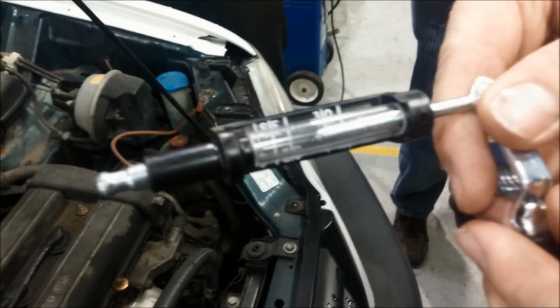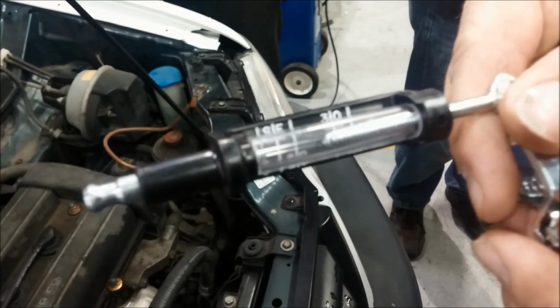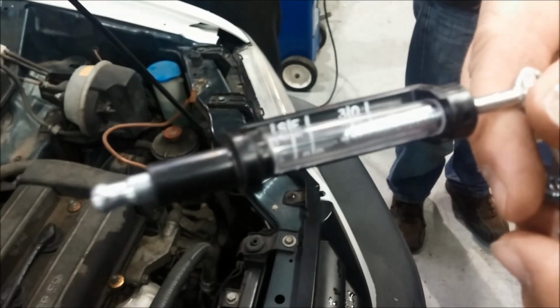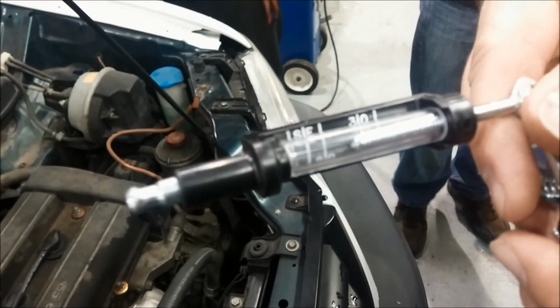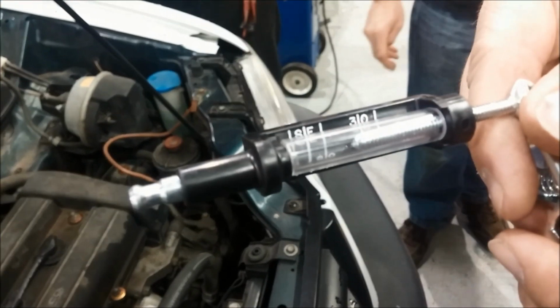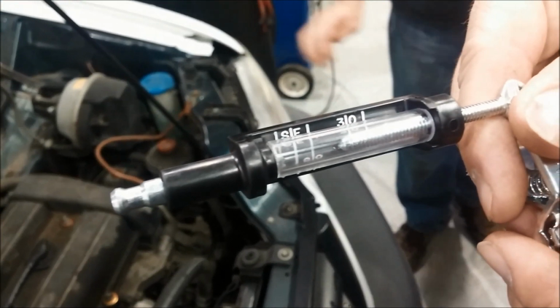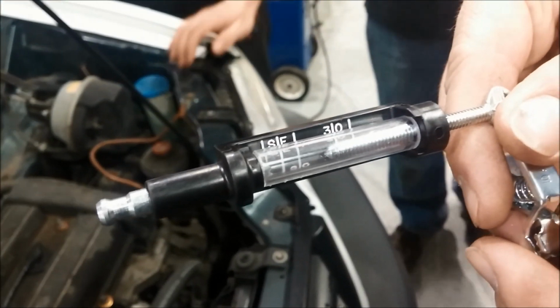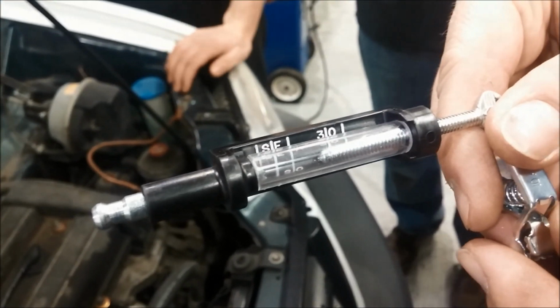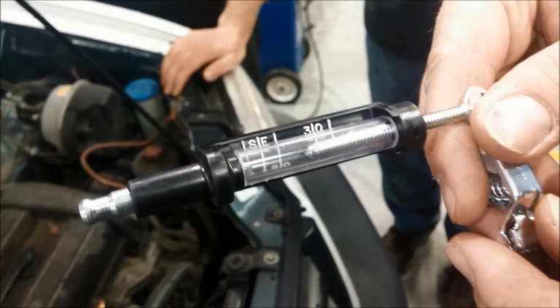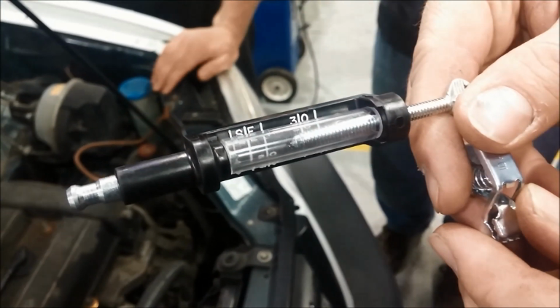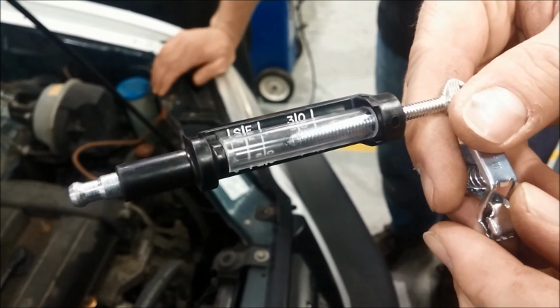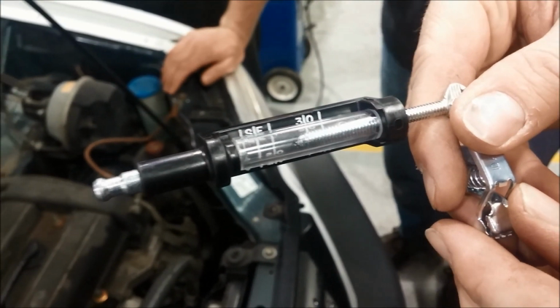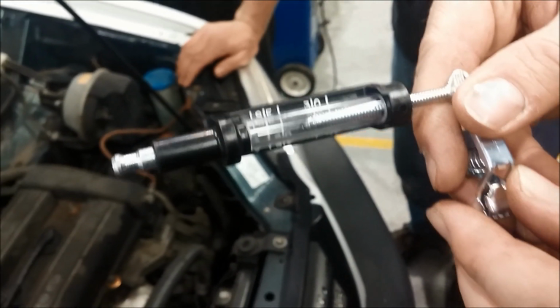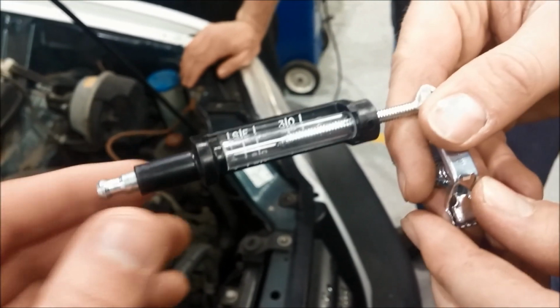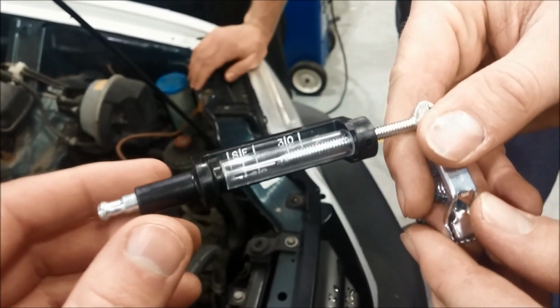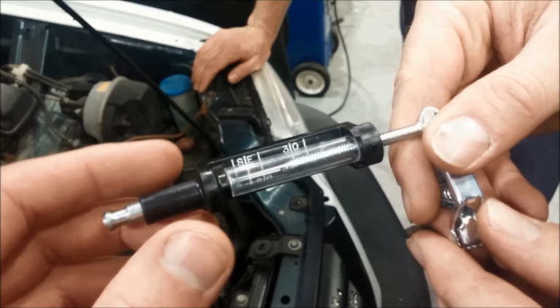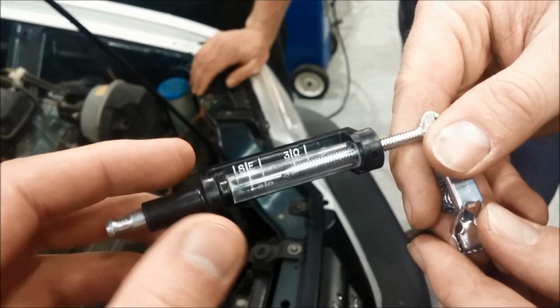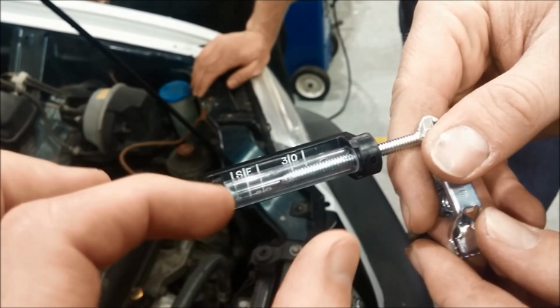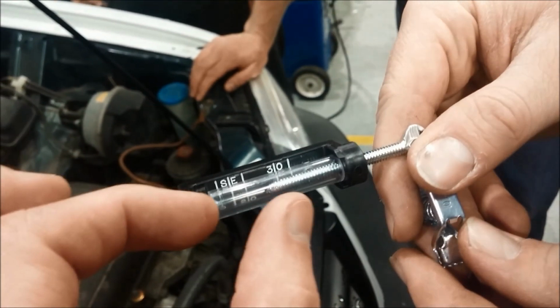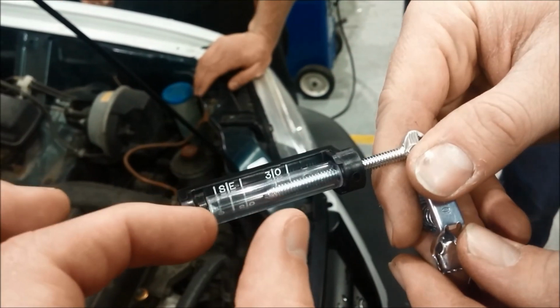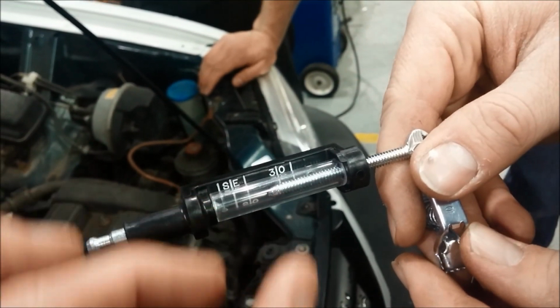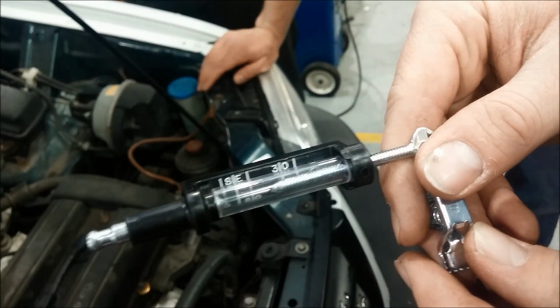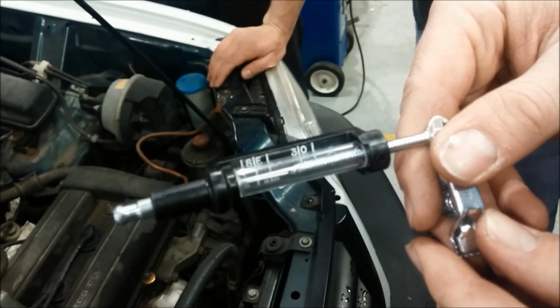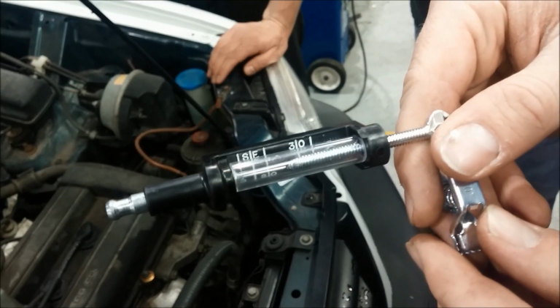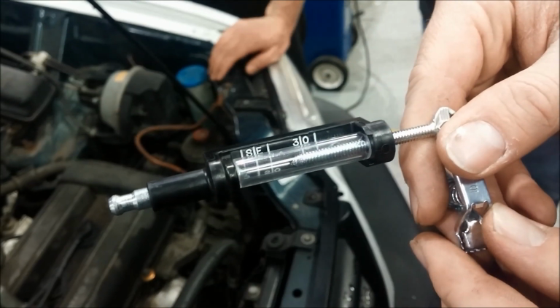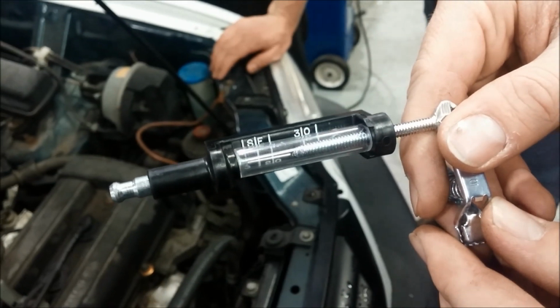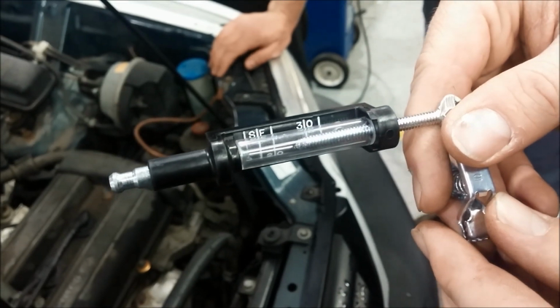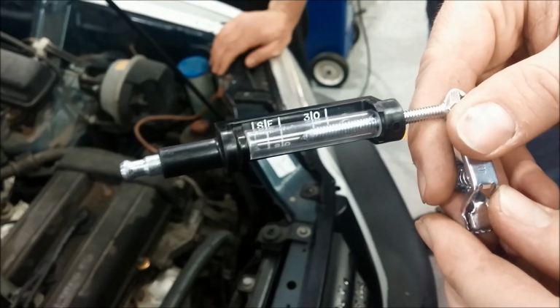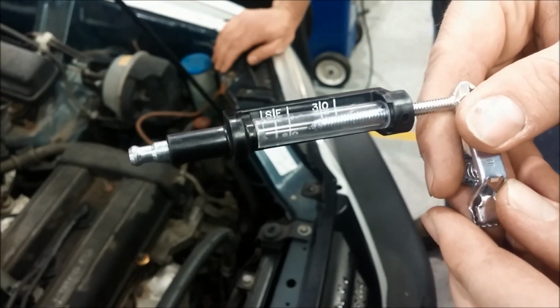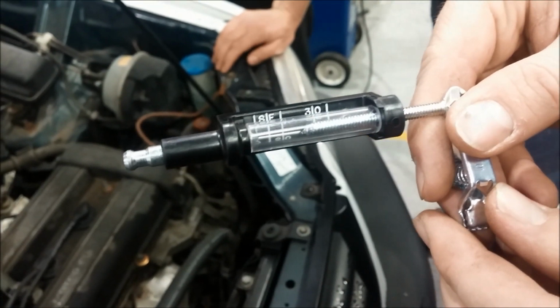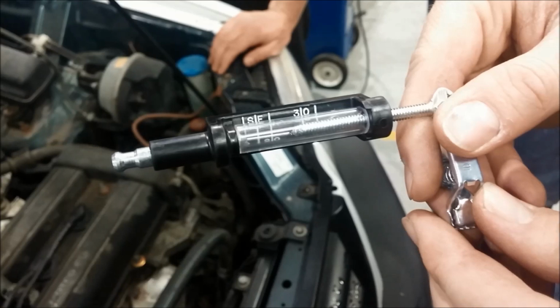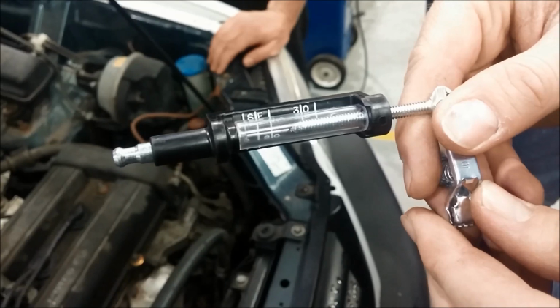We're going to demonstrate how to use a spark tester to test for a good spark. This is a great spark tester. It's got an adjustable air gap in it, and we'll use this to see if we've got spark at the cylinder.